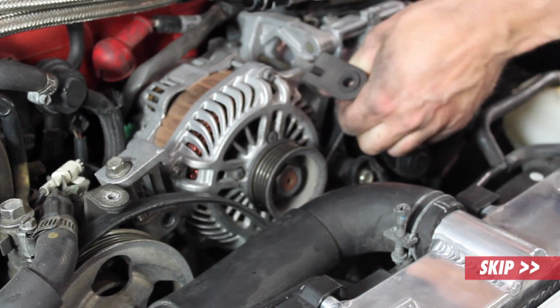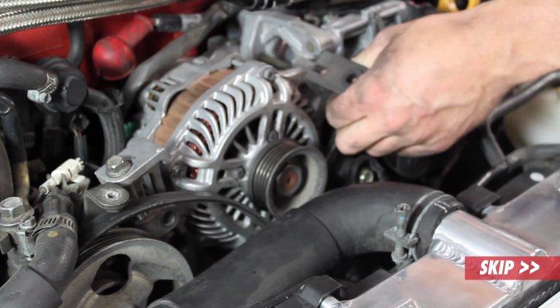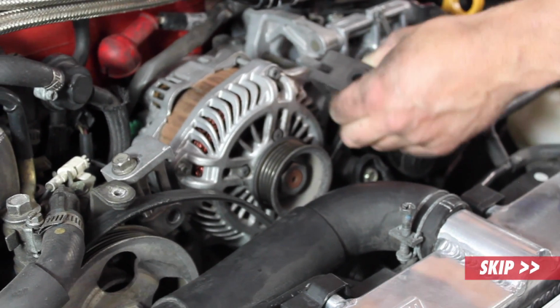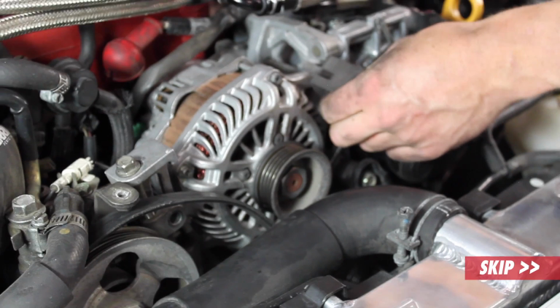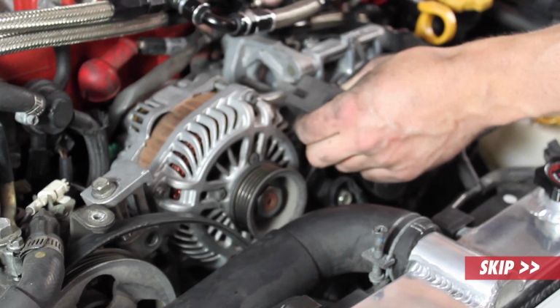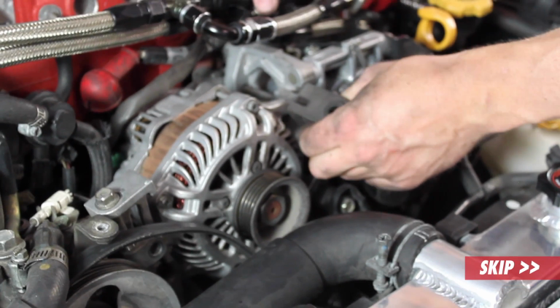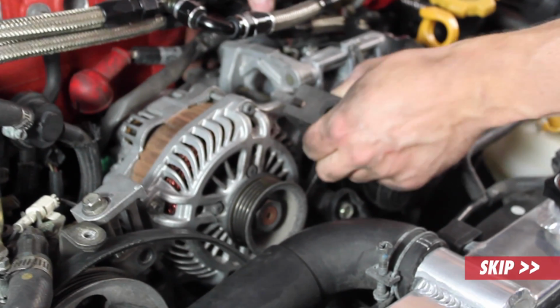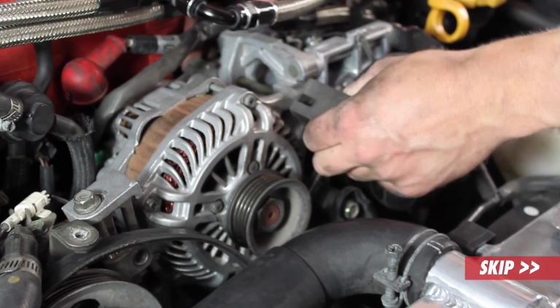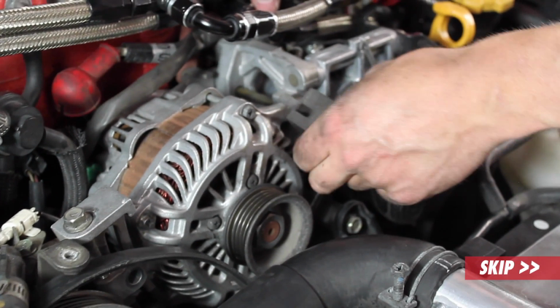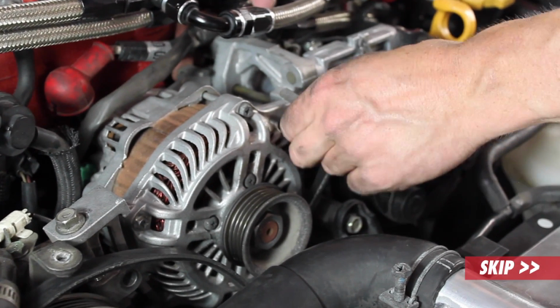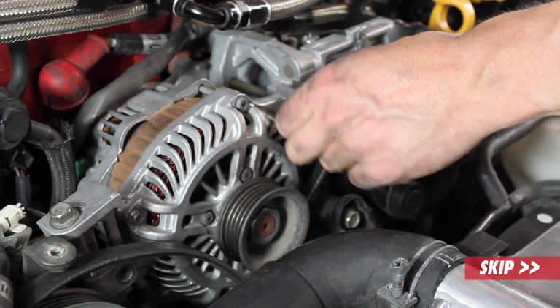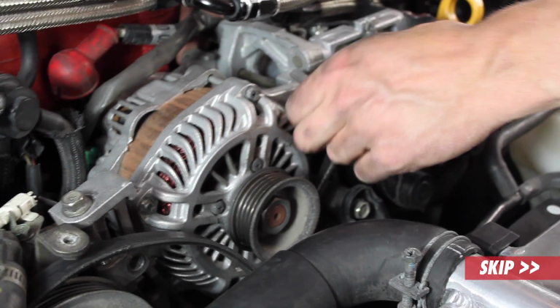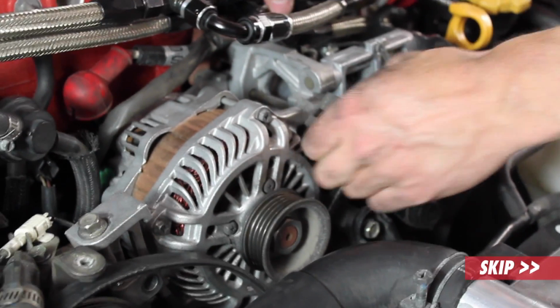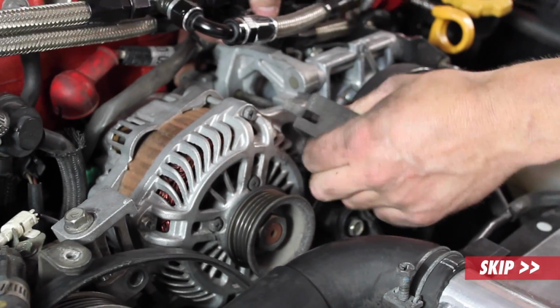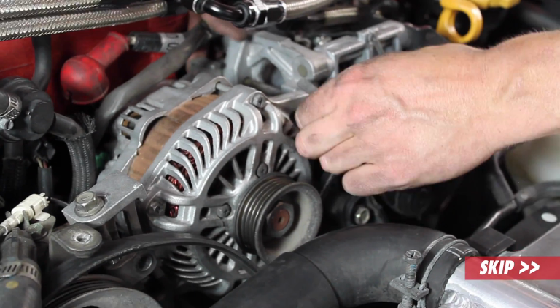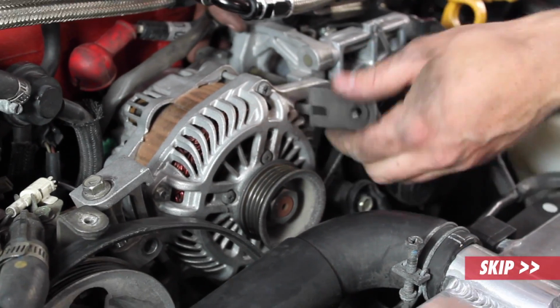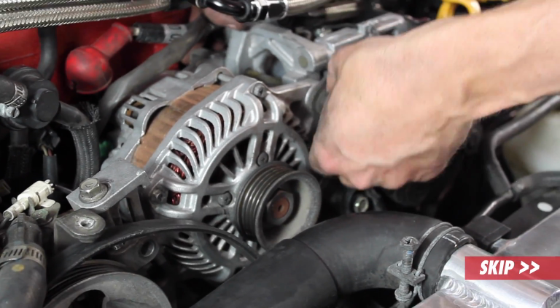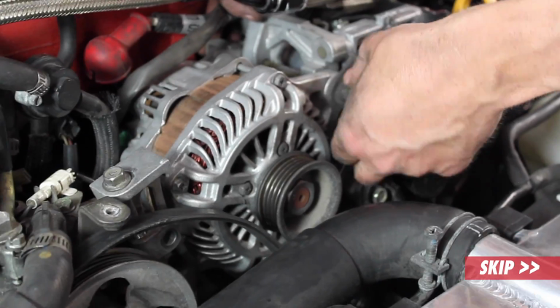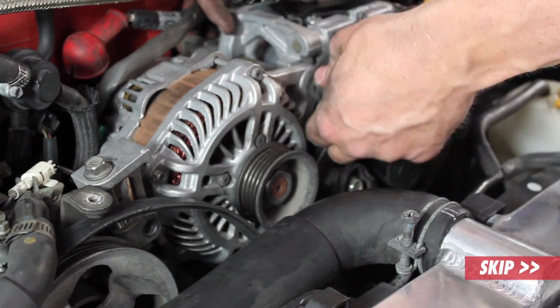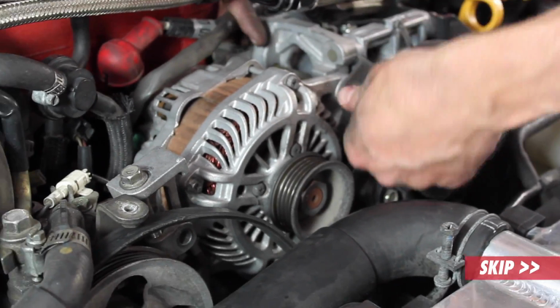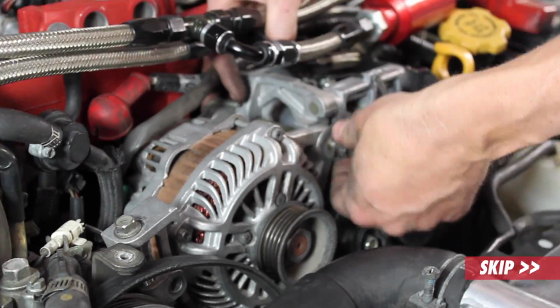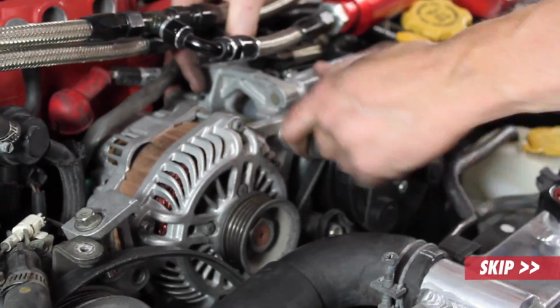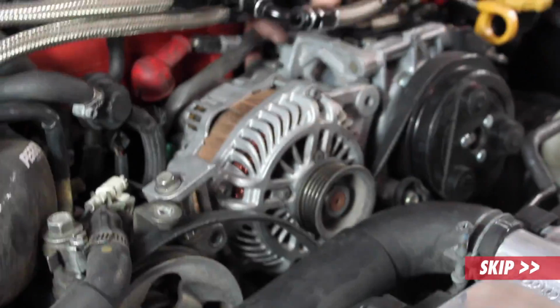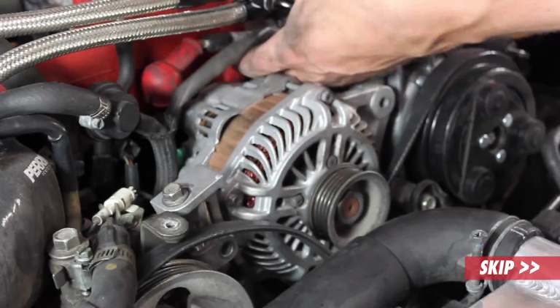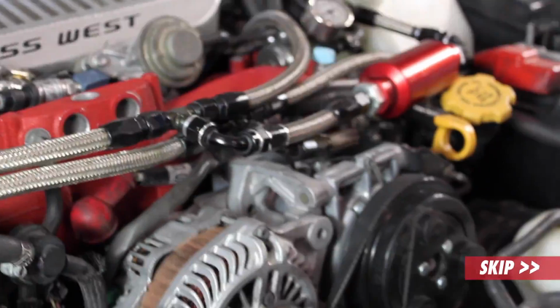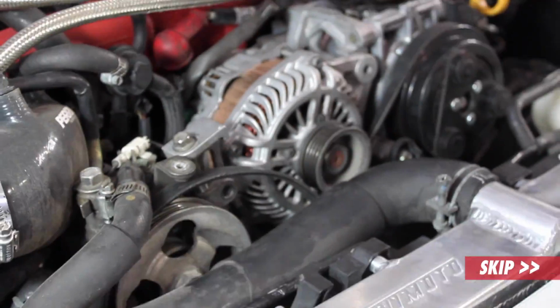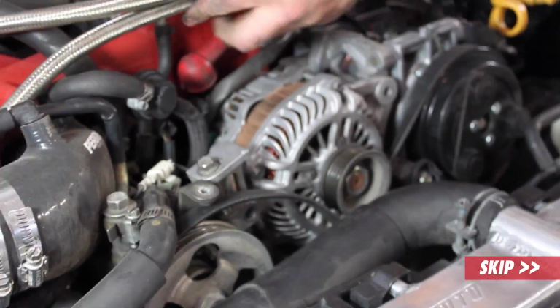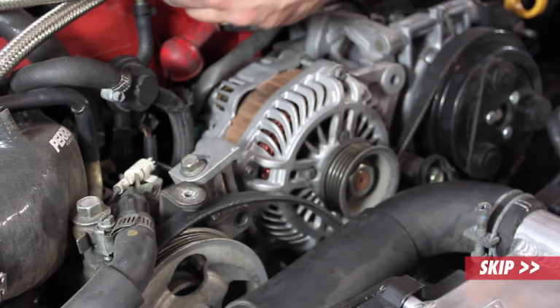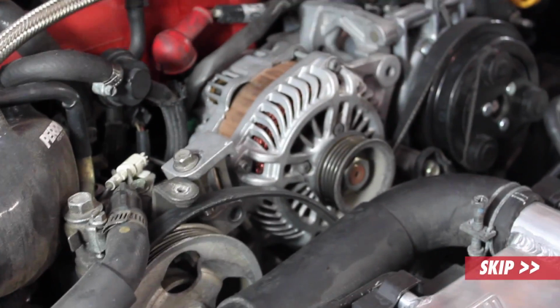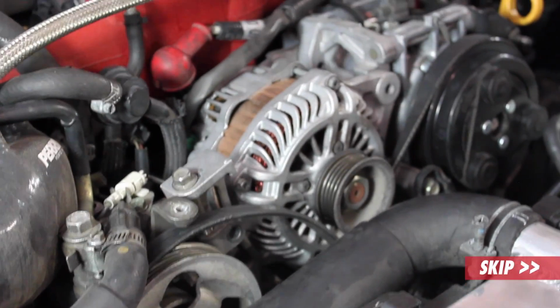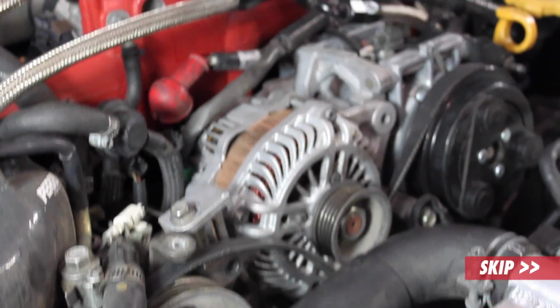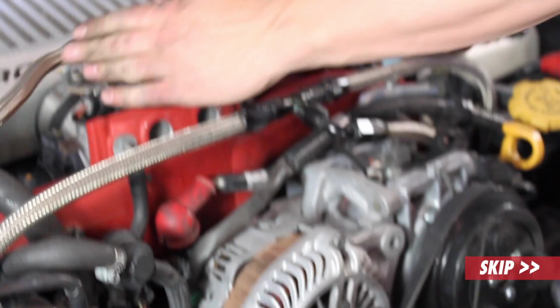Make sure when you're moving this that you don't drop this bracket in the back. Next, we'll get the fuel lines out of the way.